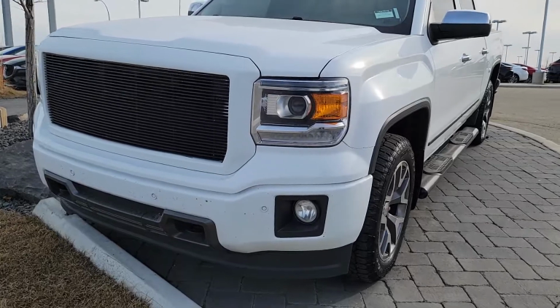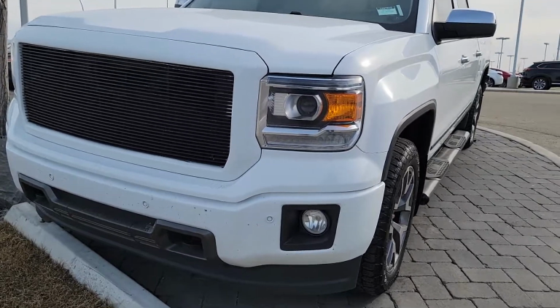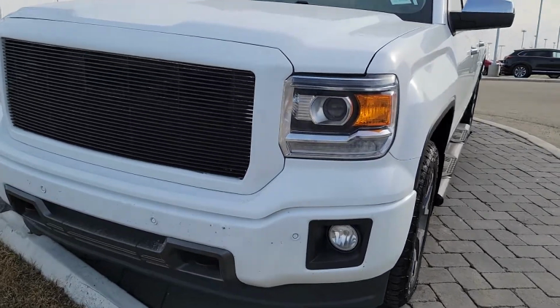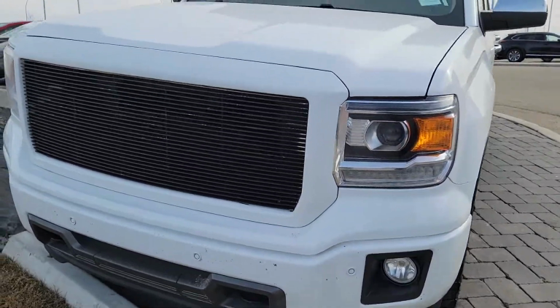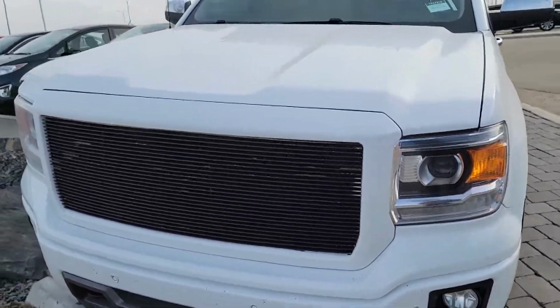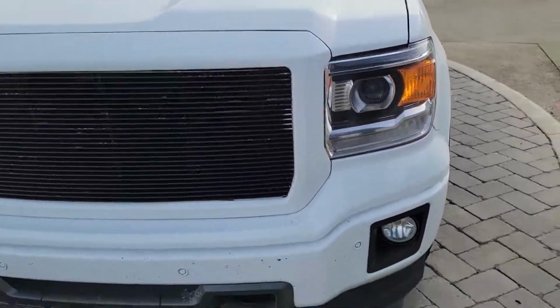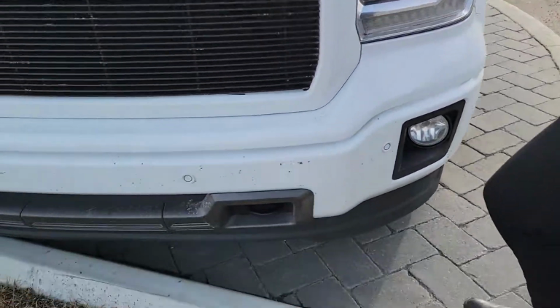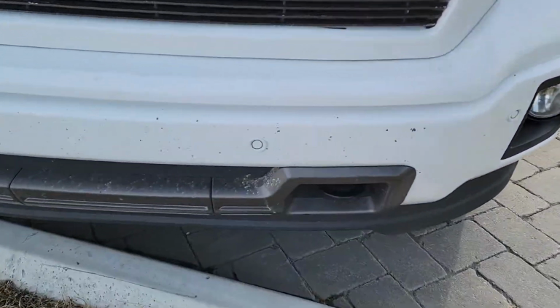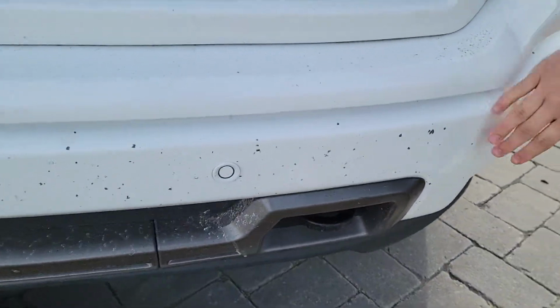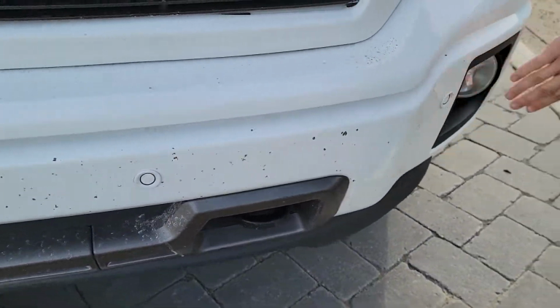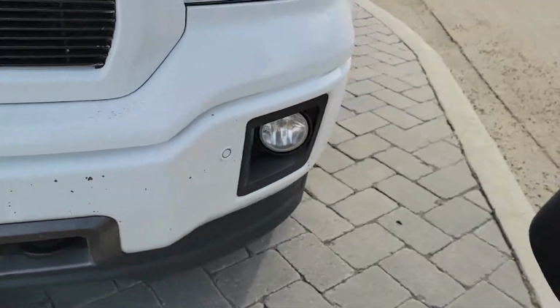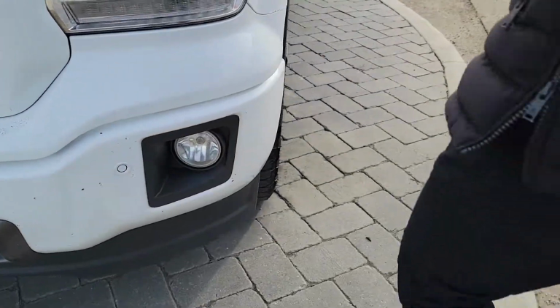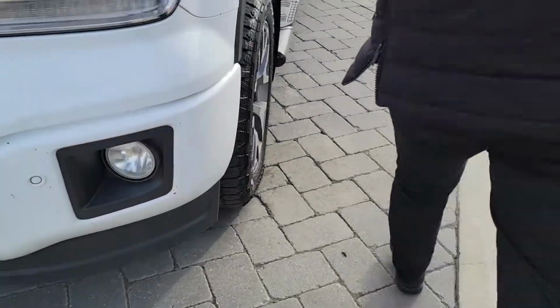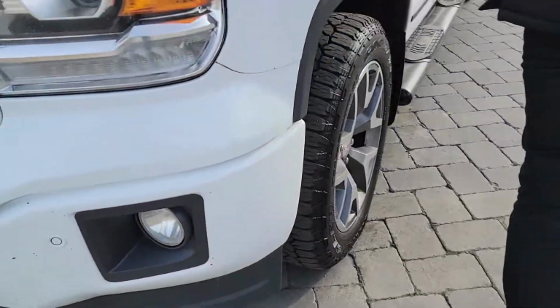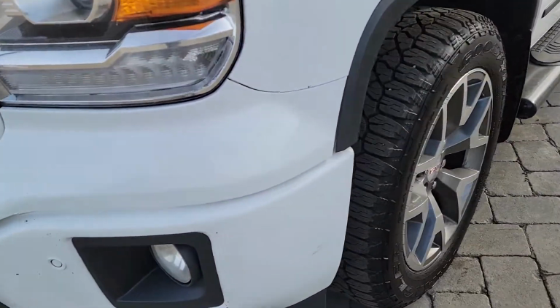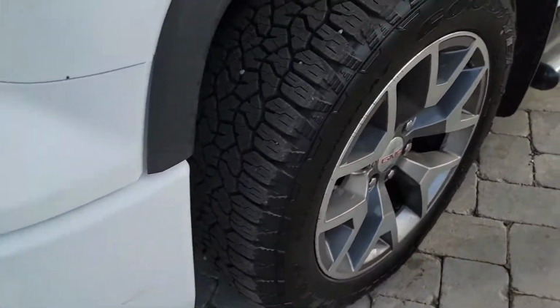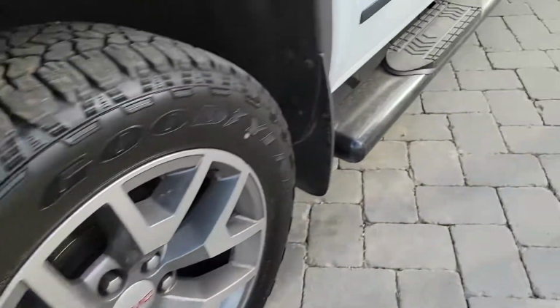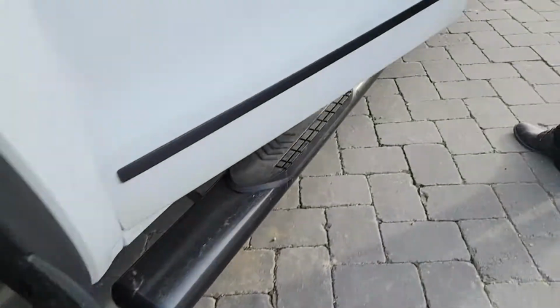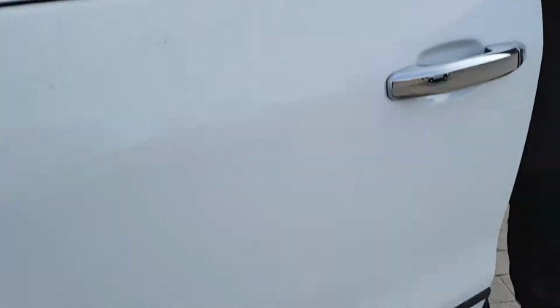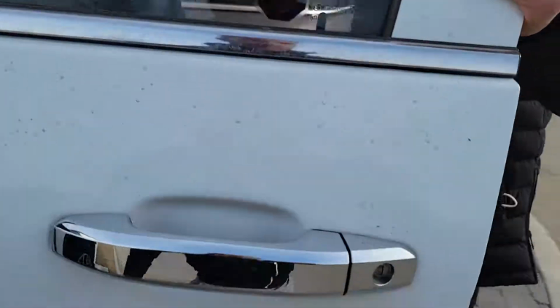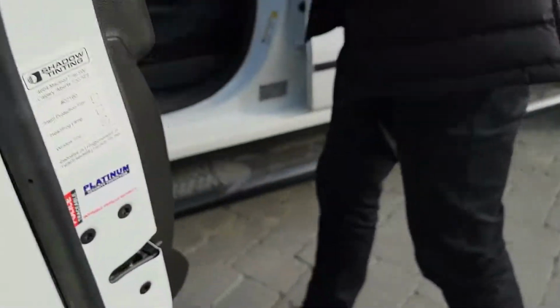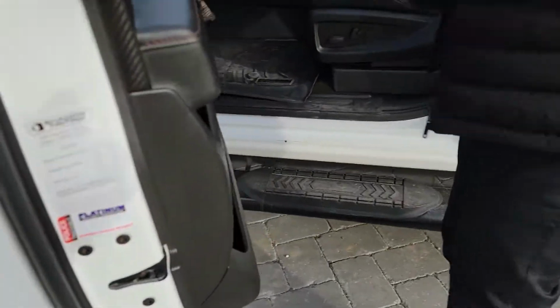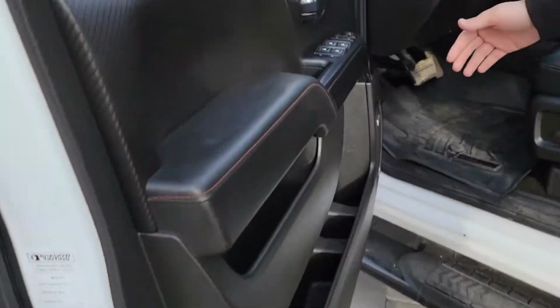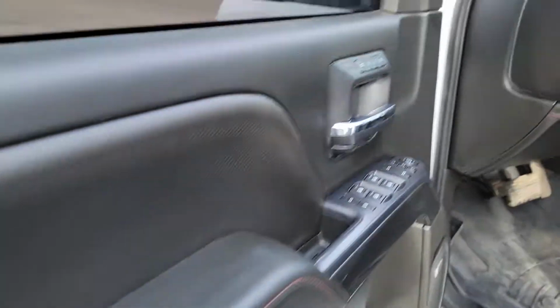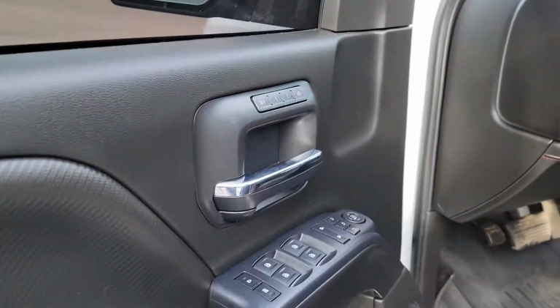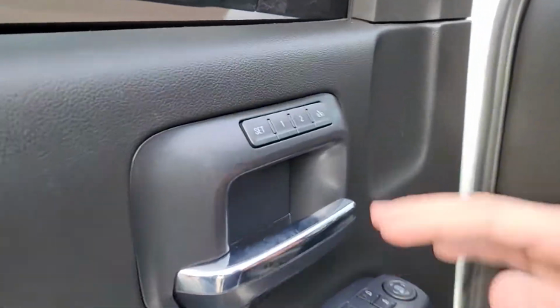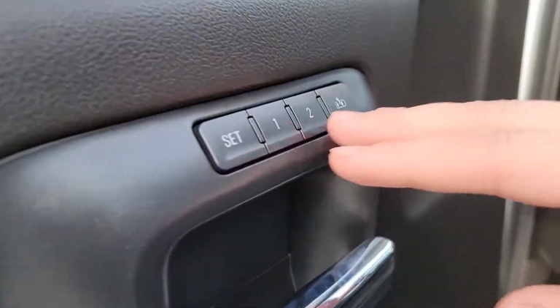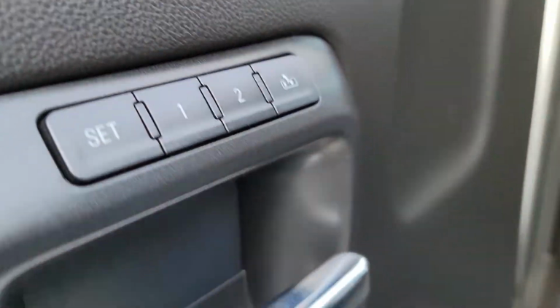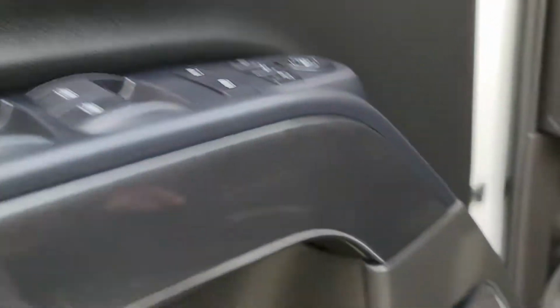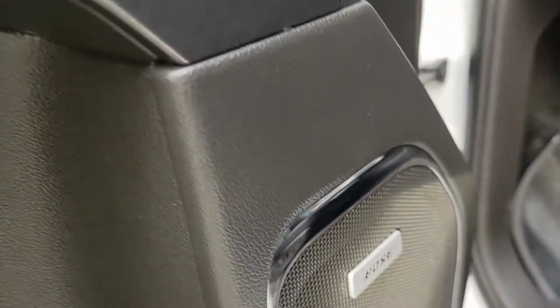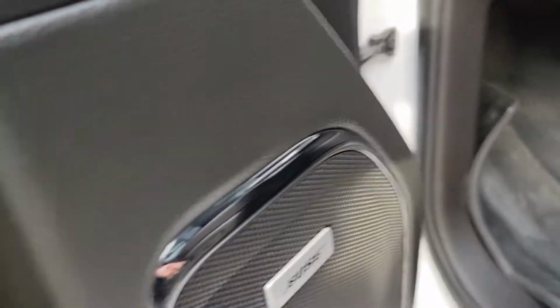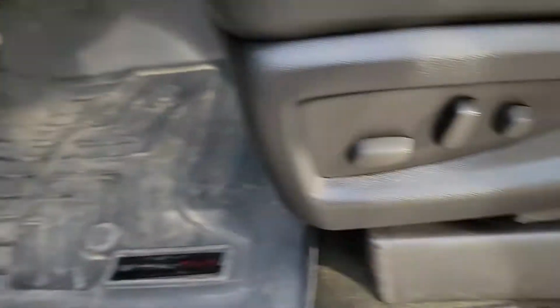Some of the features that come with it include parking sensors in the front, a side step that was equipped. Coming inside, you get a Bose sound system with power locks, windows, and mirrors. You get memory seating with full leather interior and power seats as well.